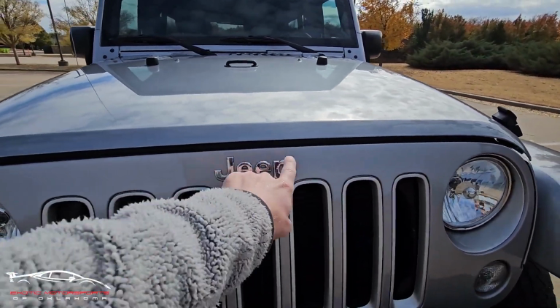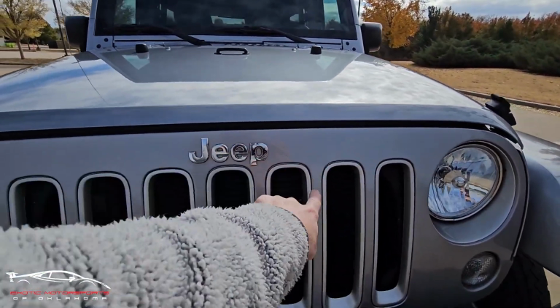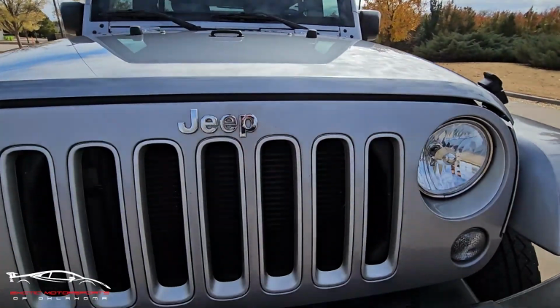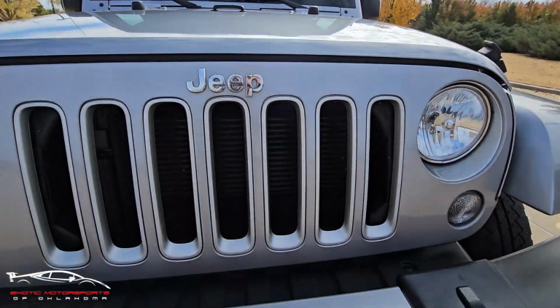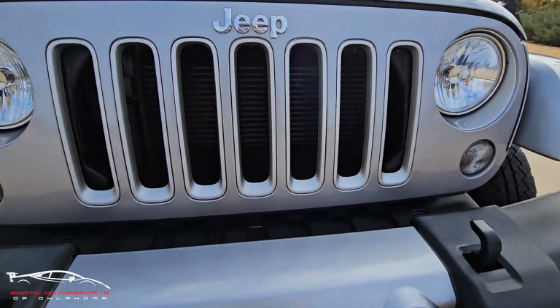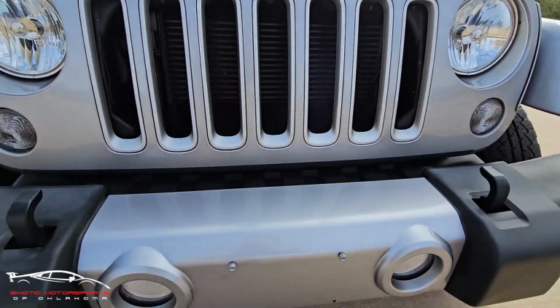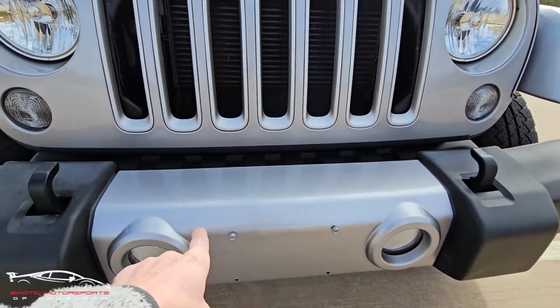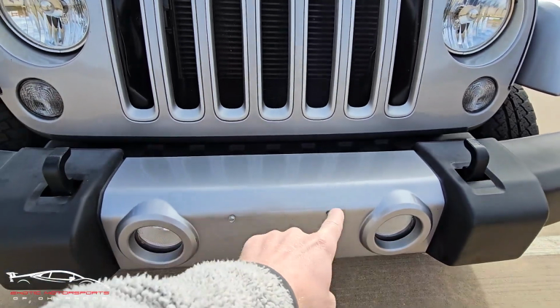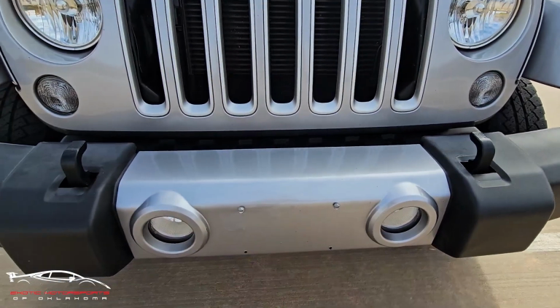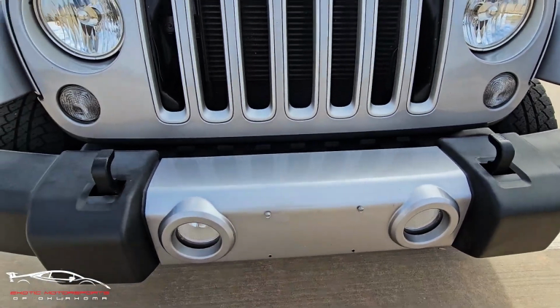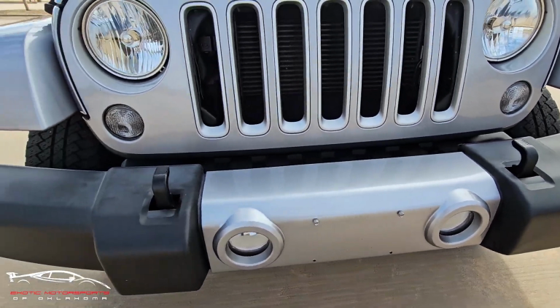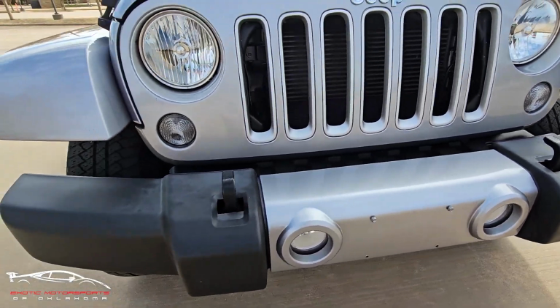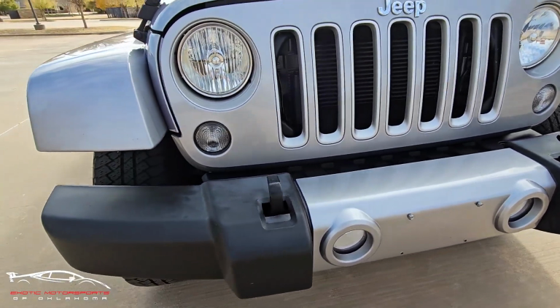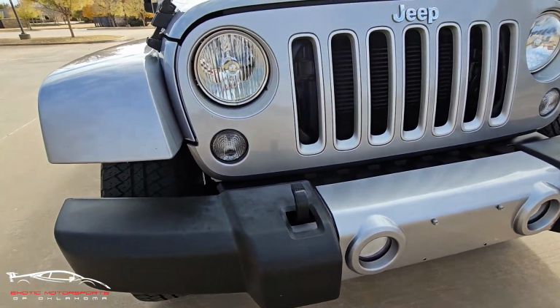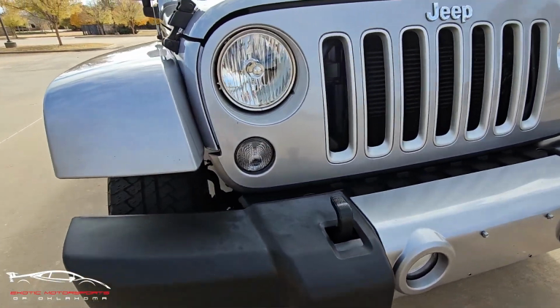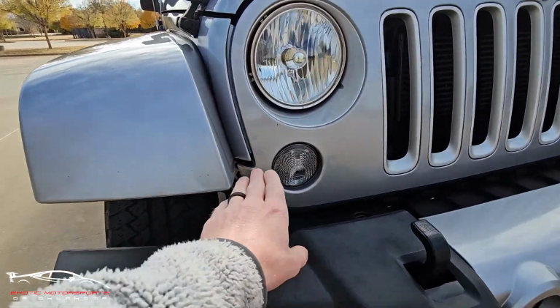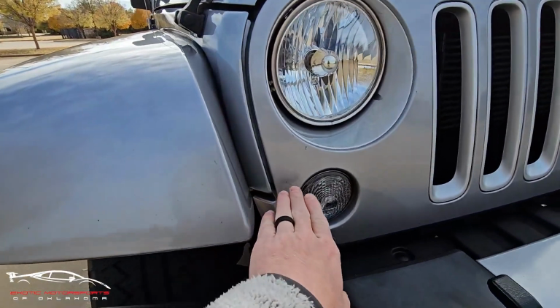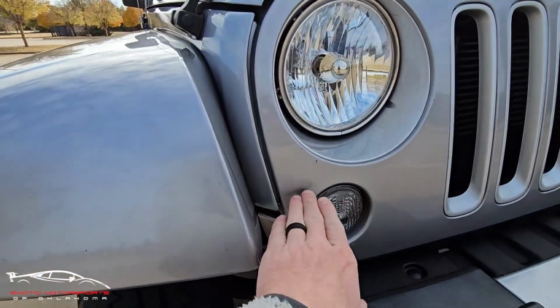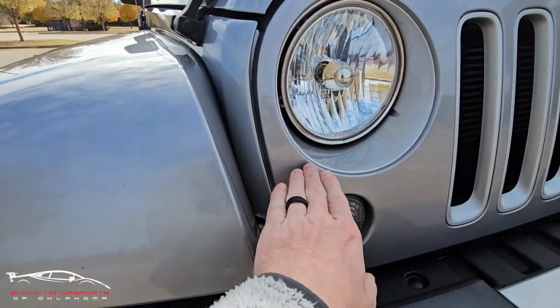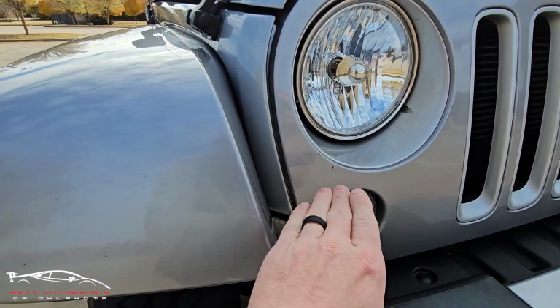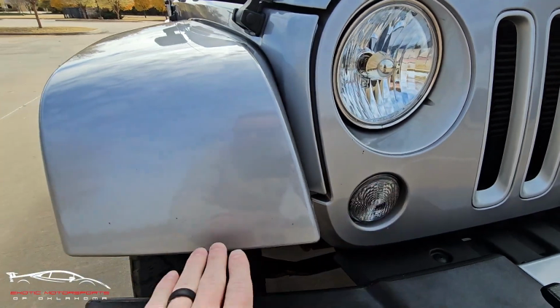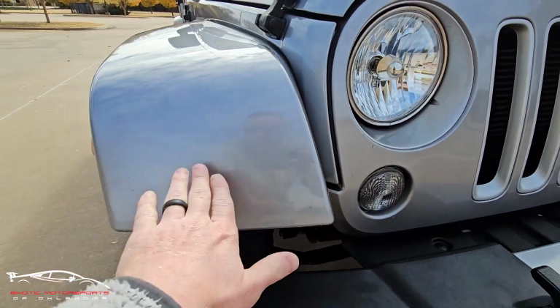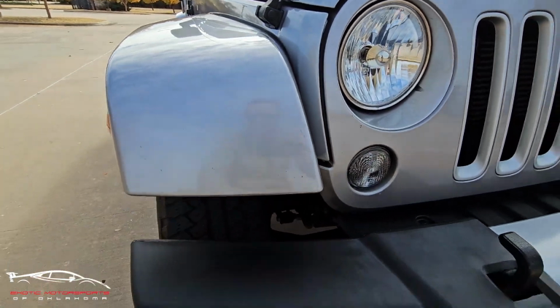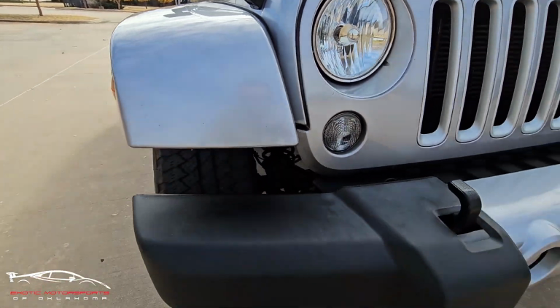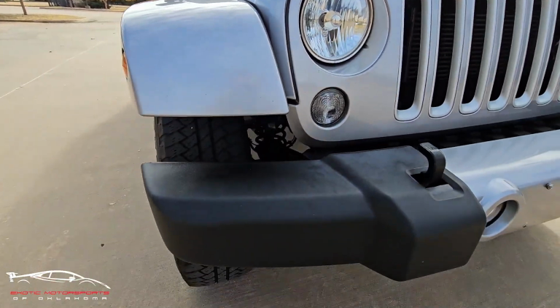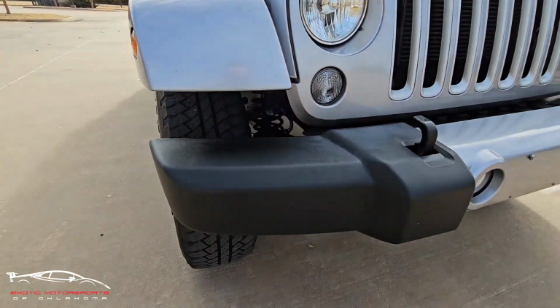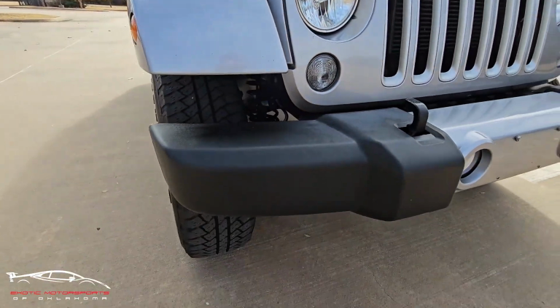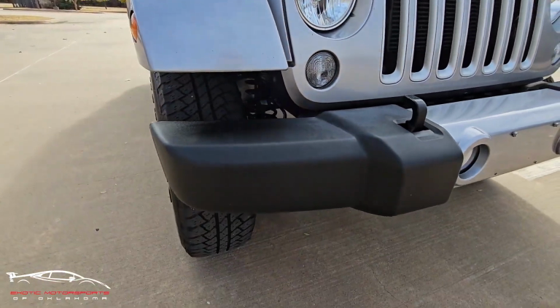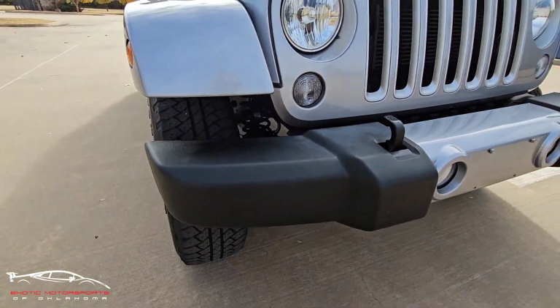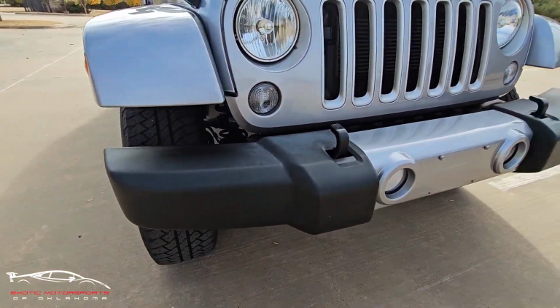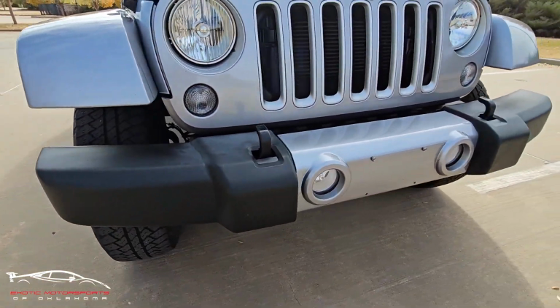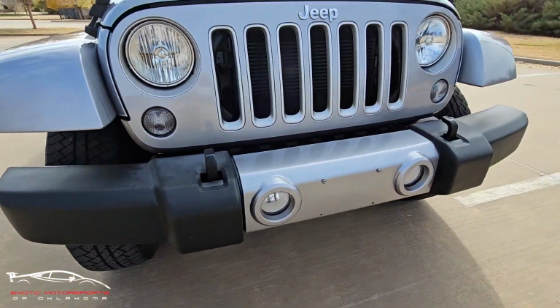A couple rock chips here on the grill, and a little bit on this trim piece. You can see a few right there and a couple there. And then the bumper looks good.